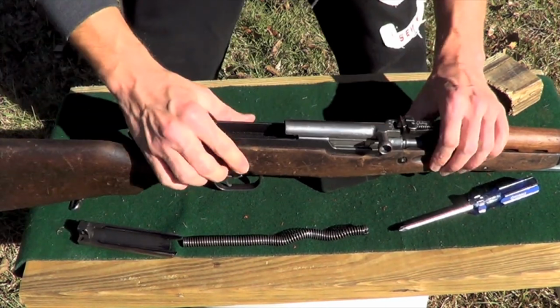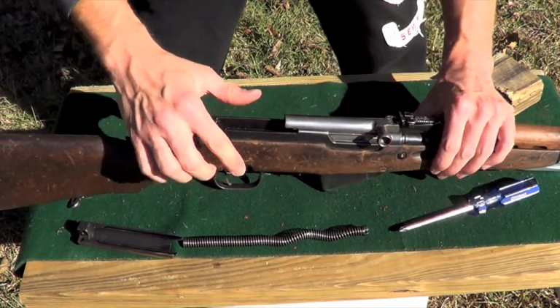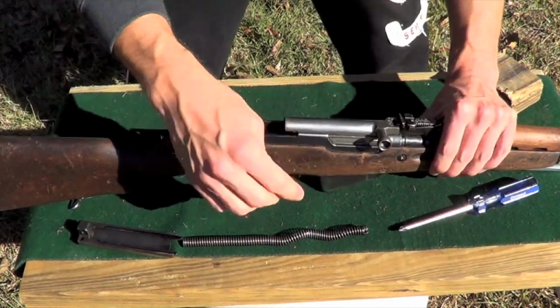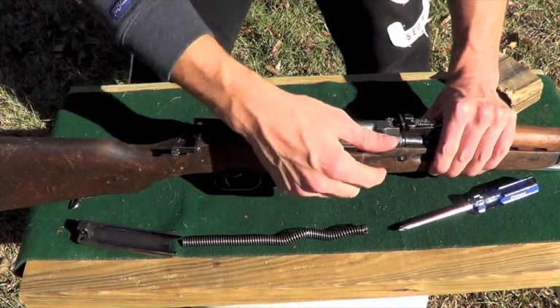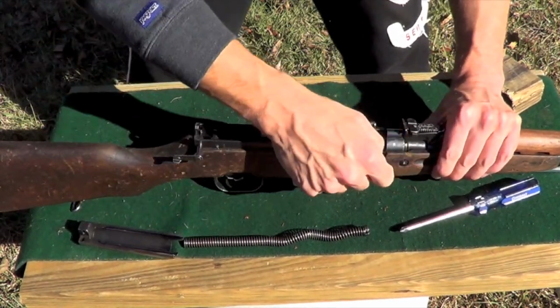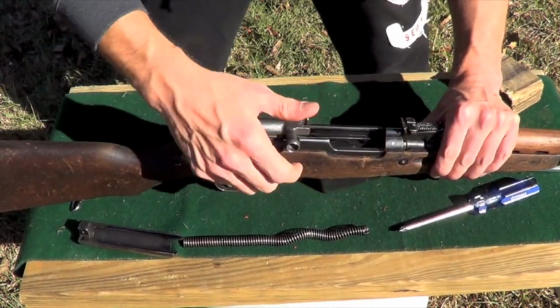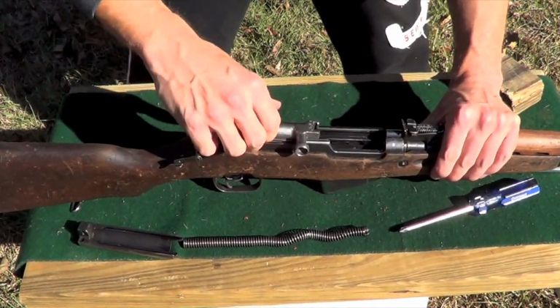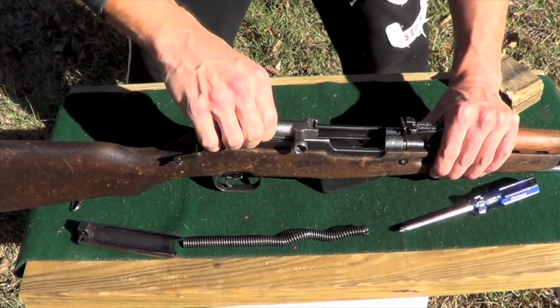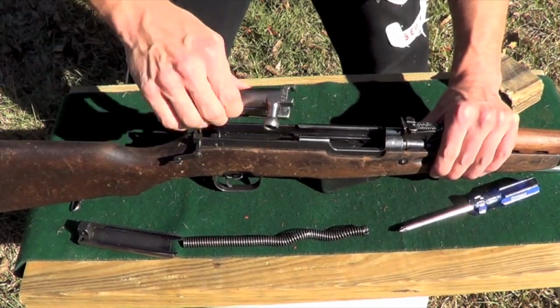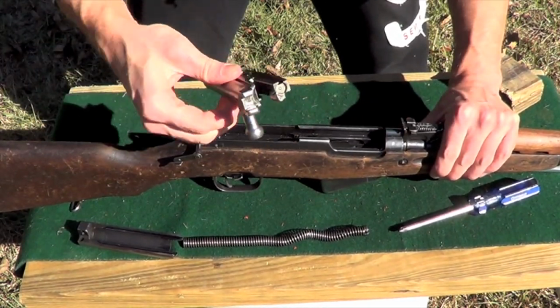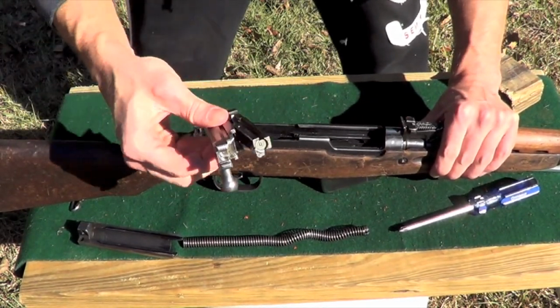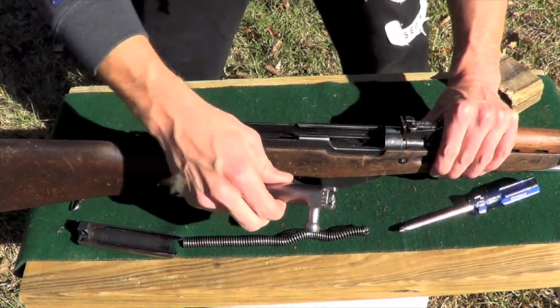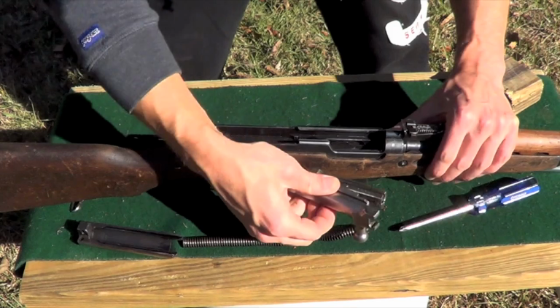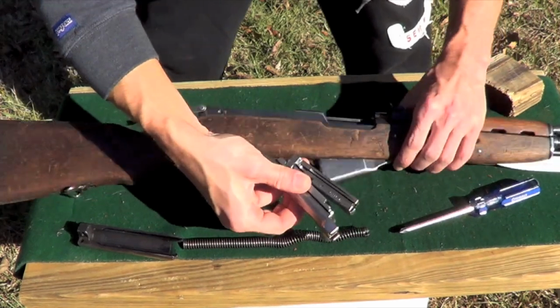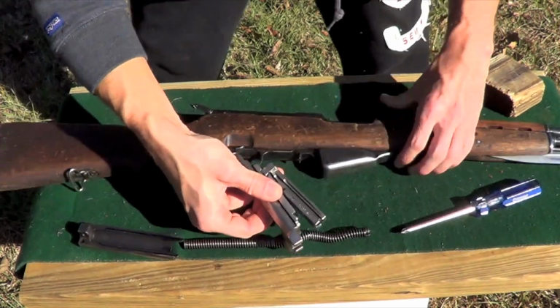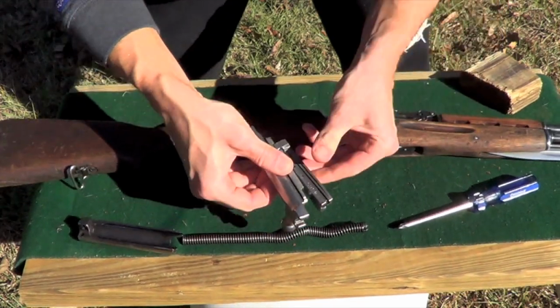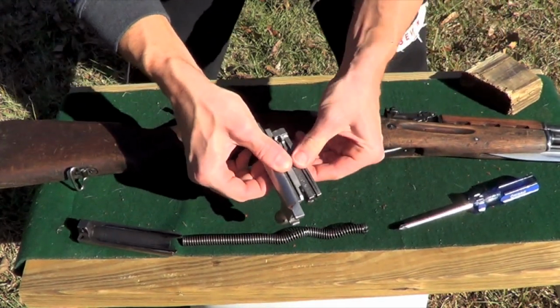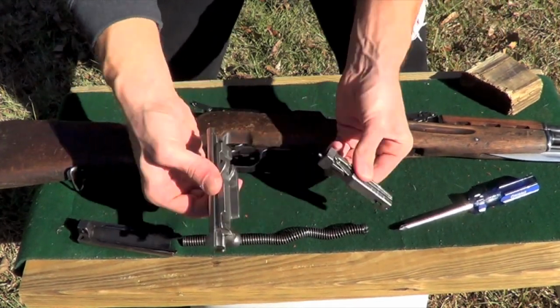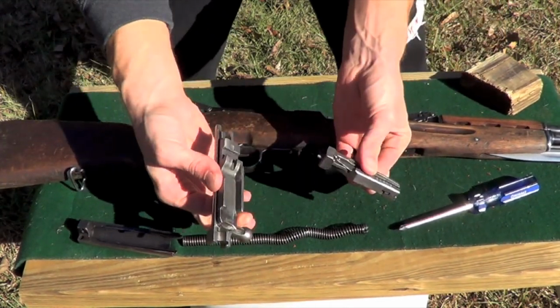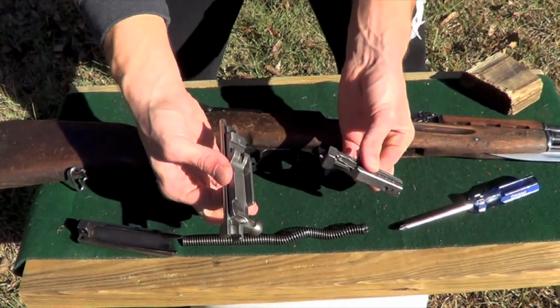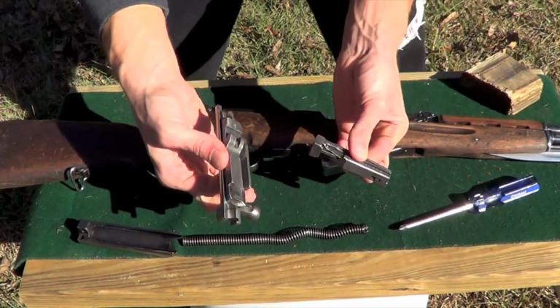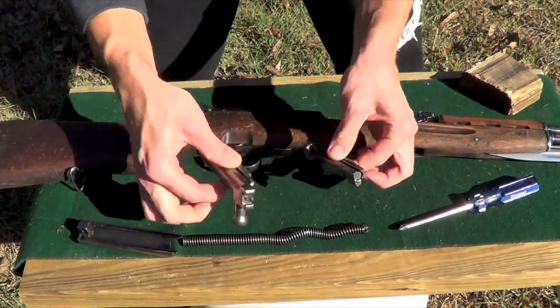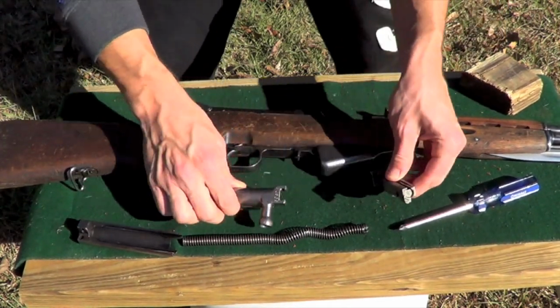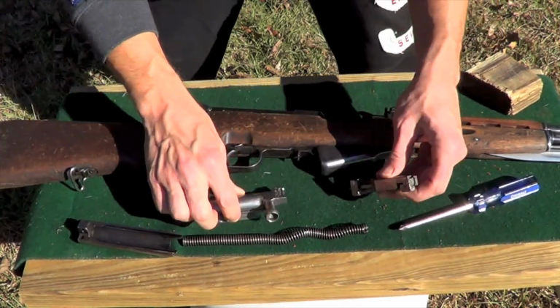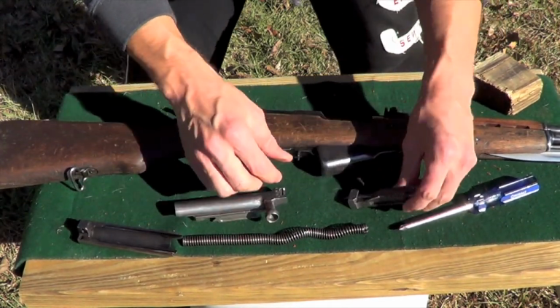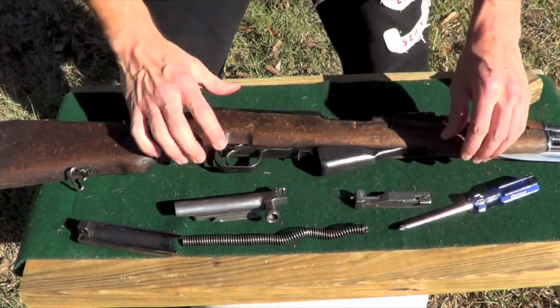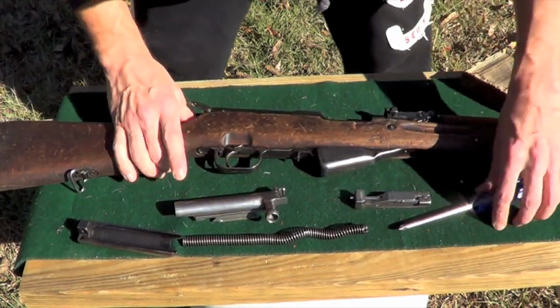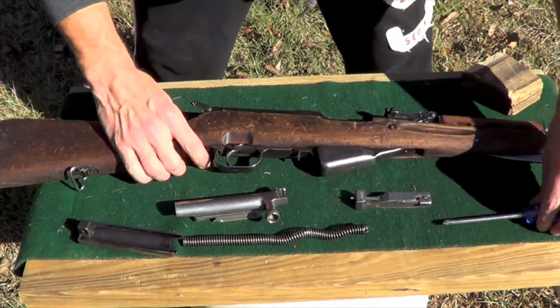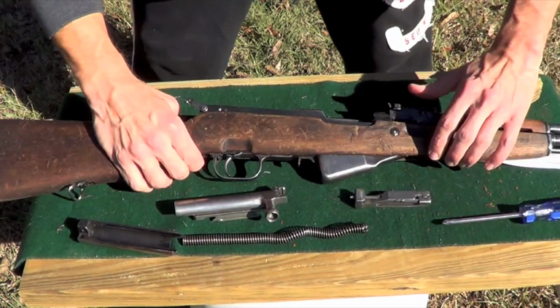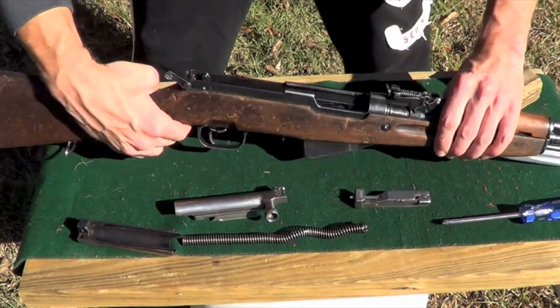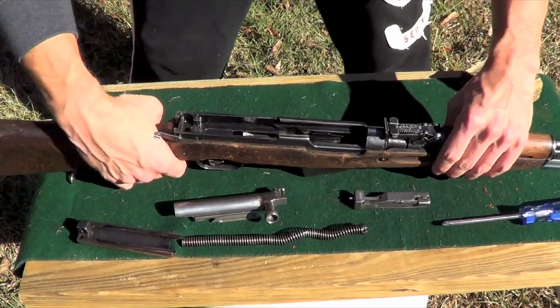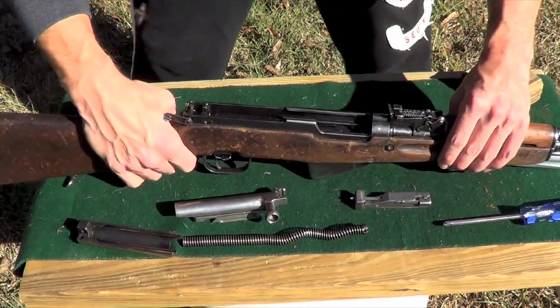Pull our spring out. And we're going to take our bolt and bolt carrier out. They disassemble just like this — you can see there. We'll take those out.